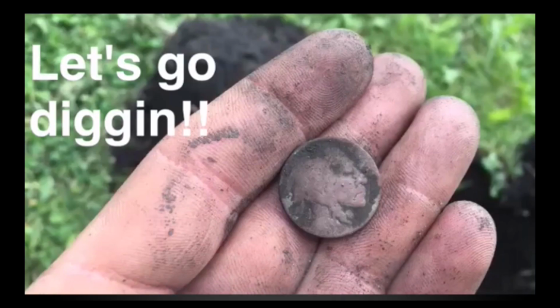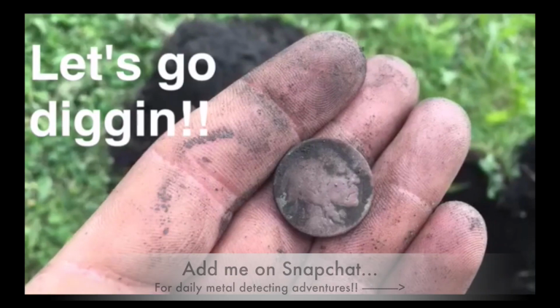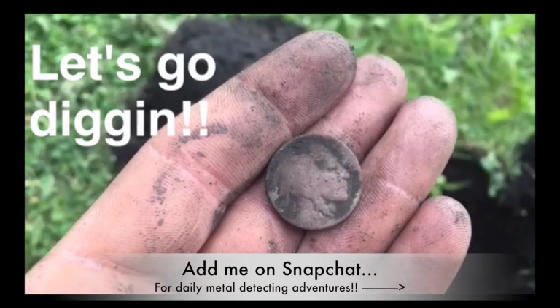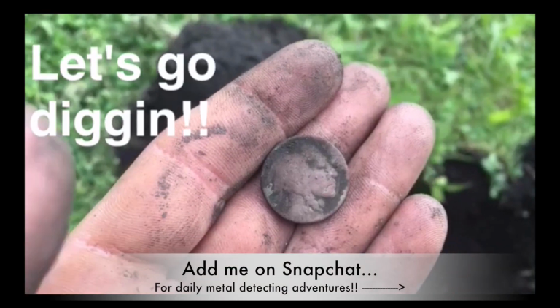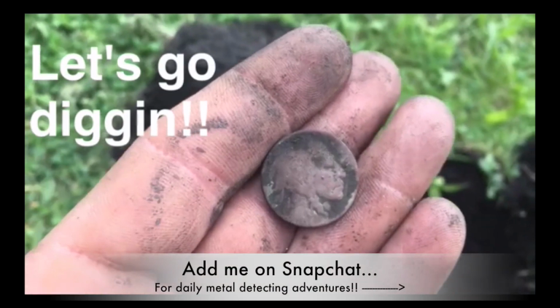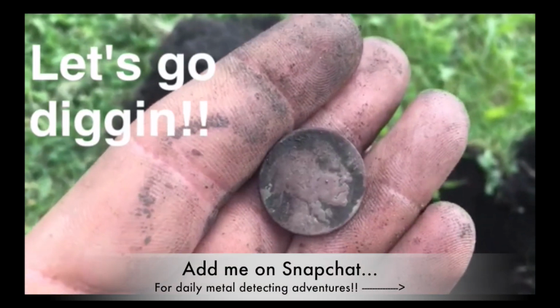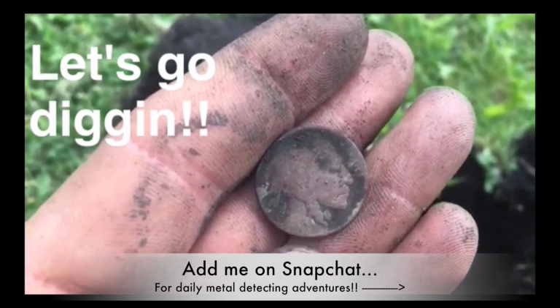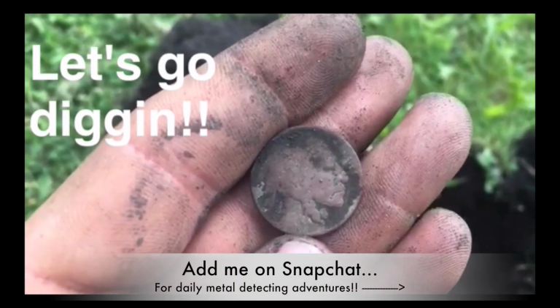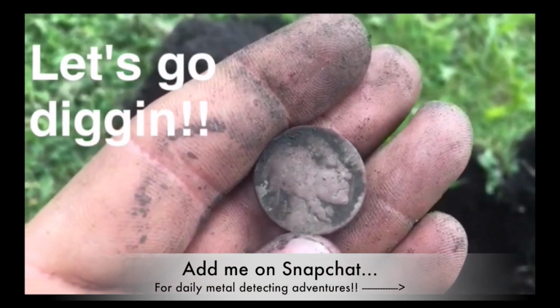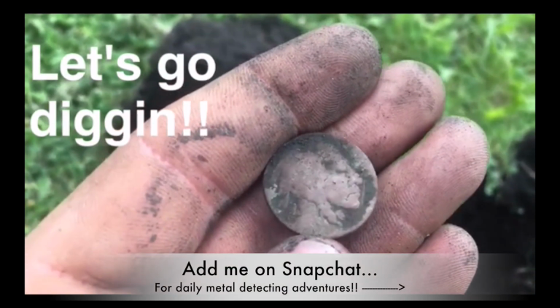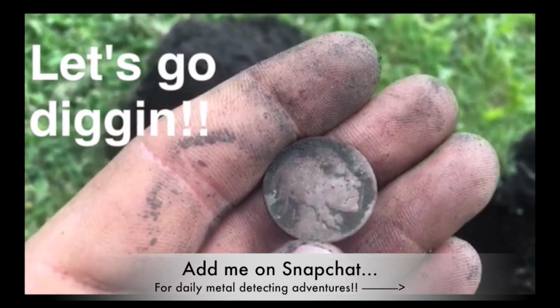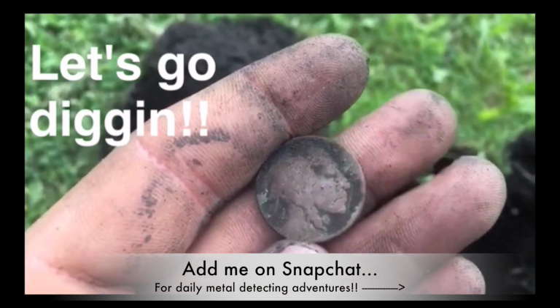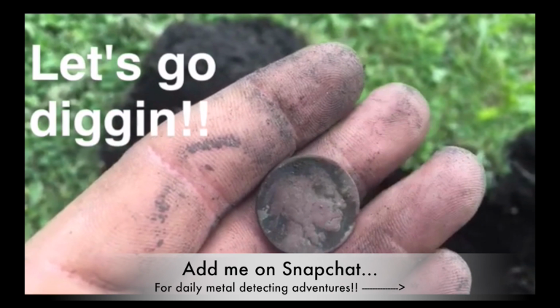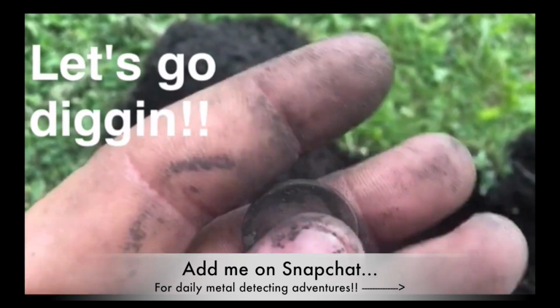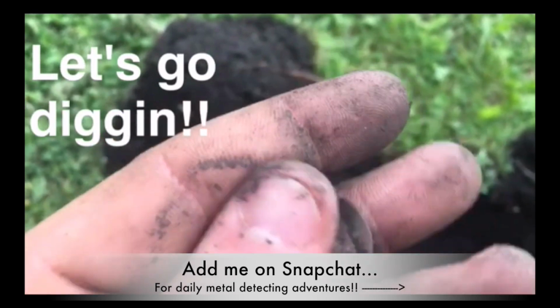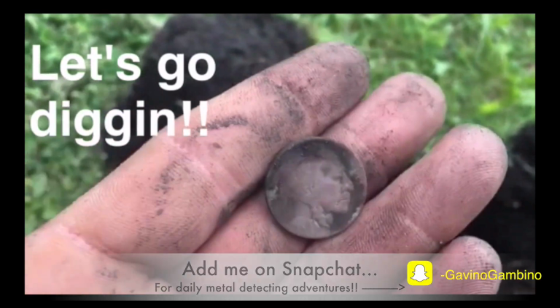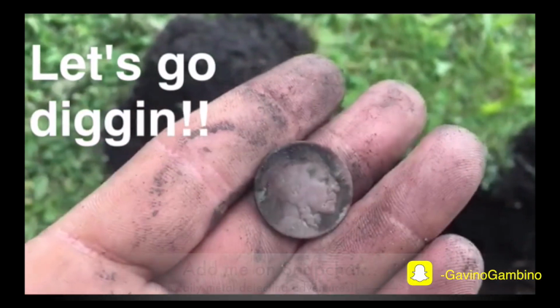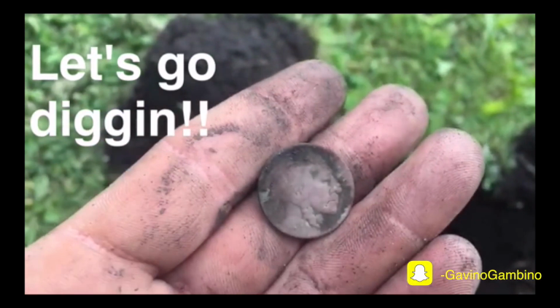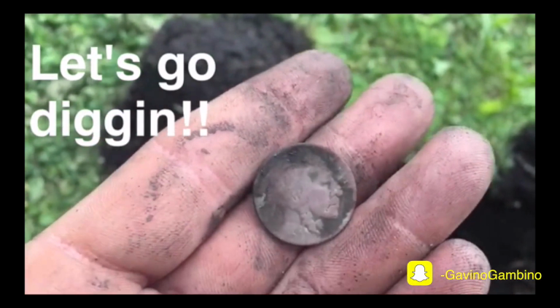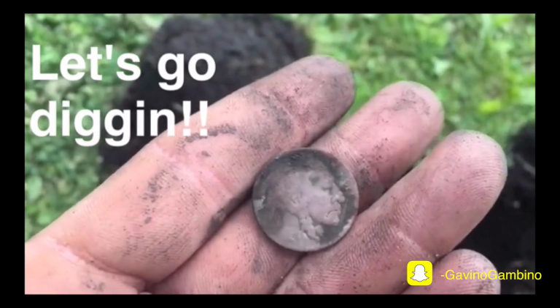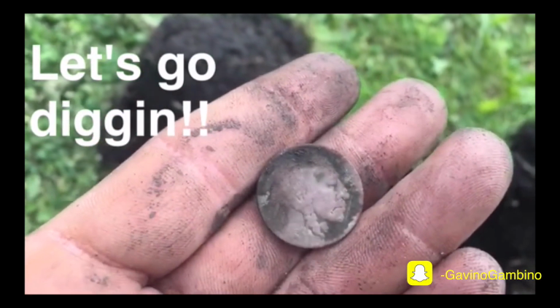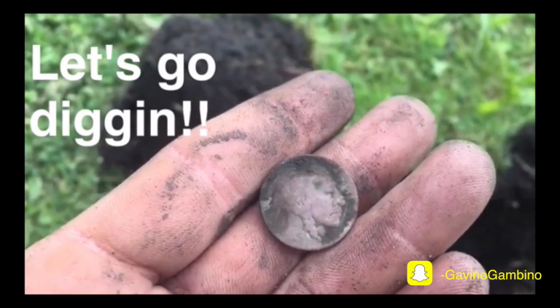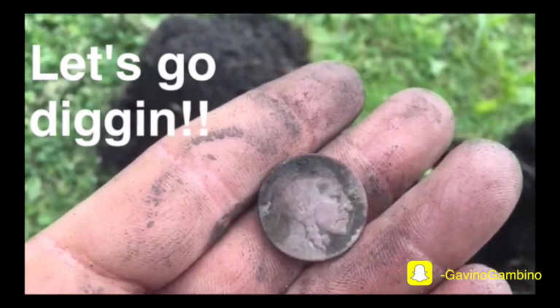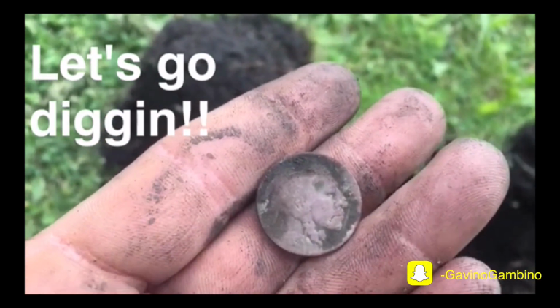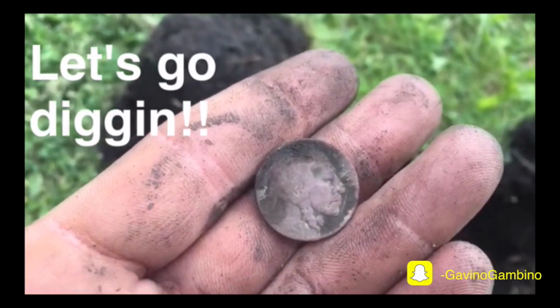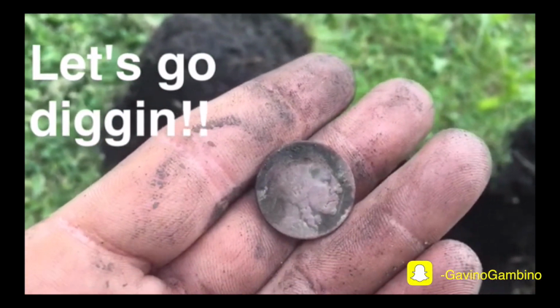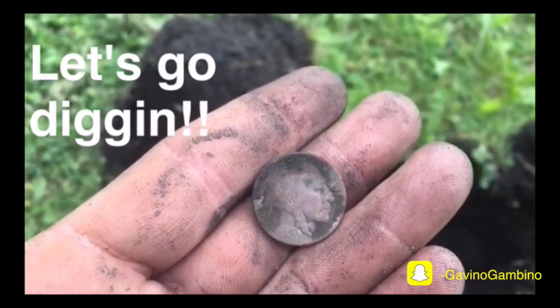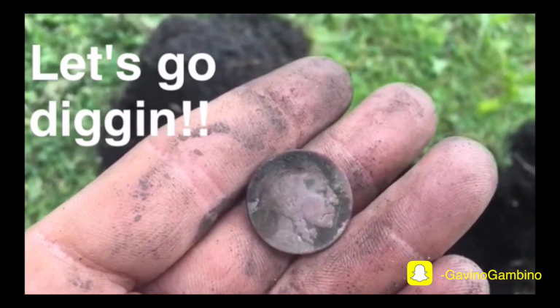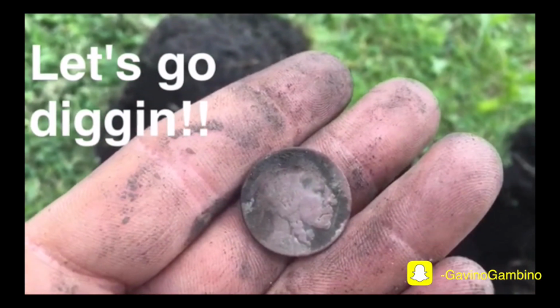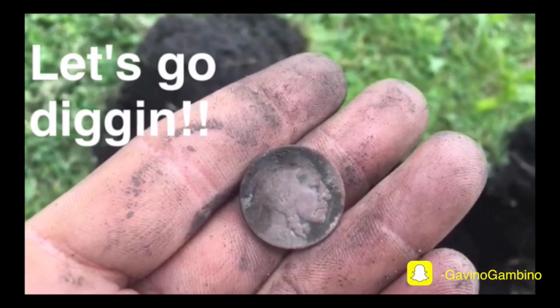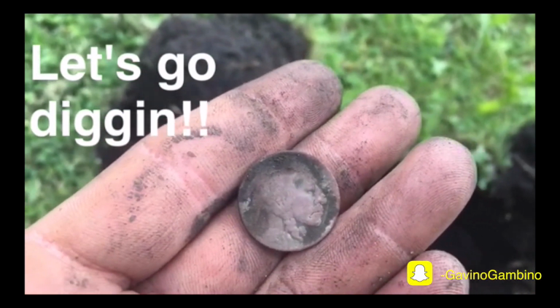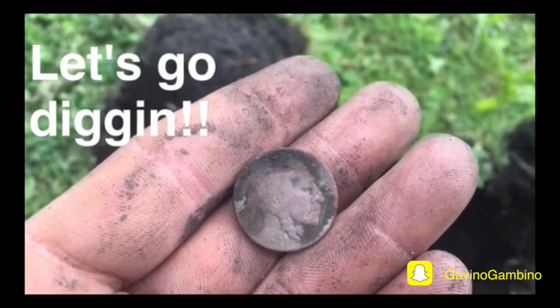Alright guys, long time no see. I'm at a new park in St. Paul, starting off with a buffalo penny. I love it — there's a date on it, let me get a closer look.